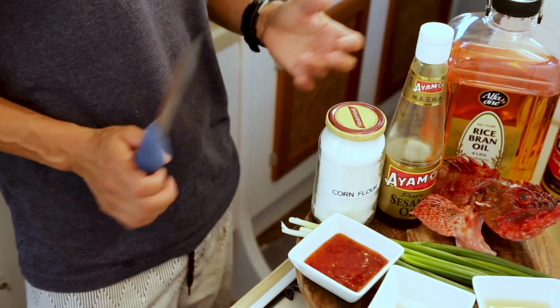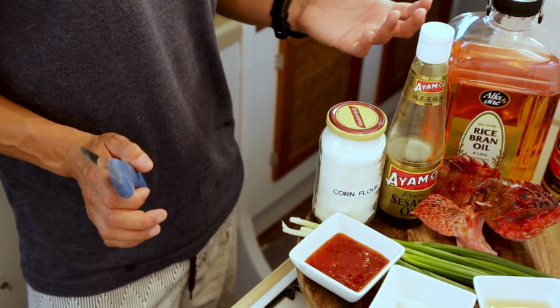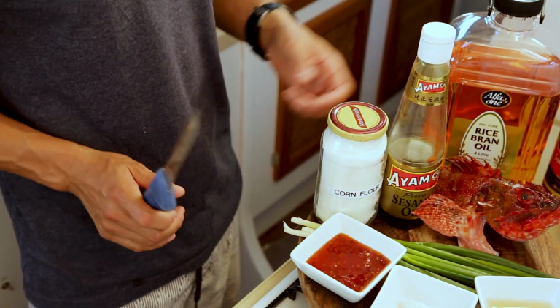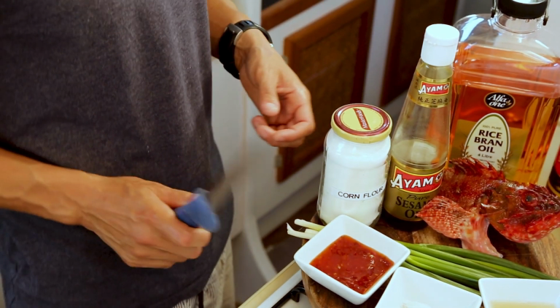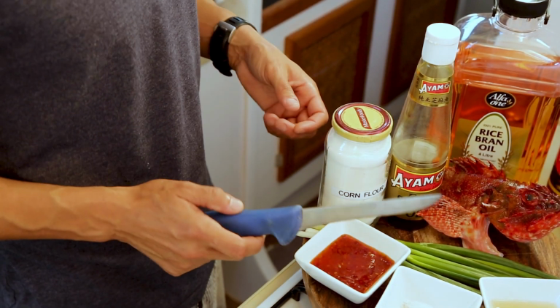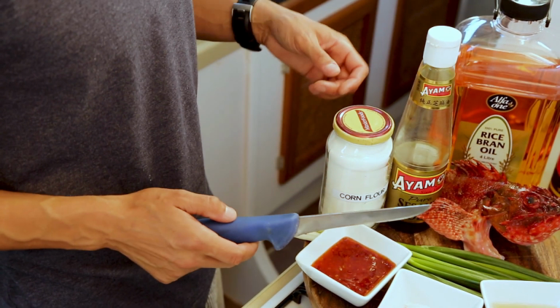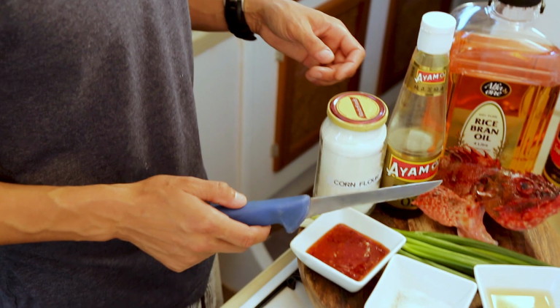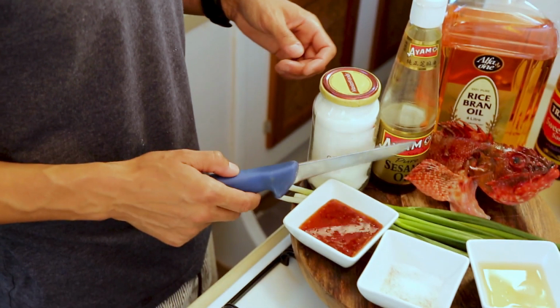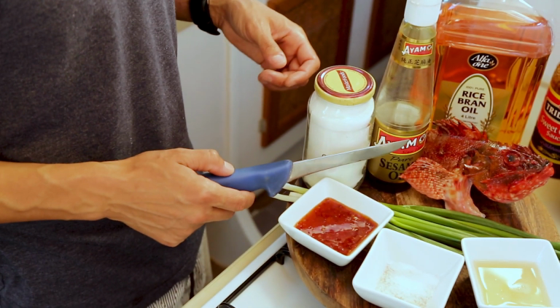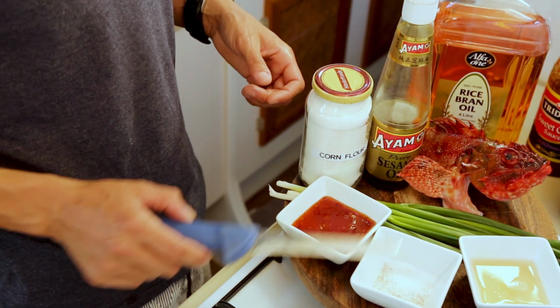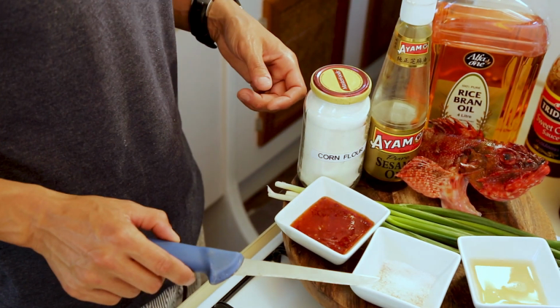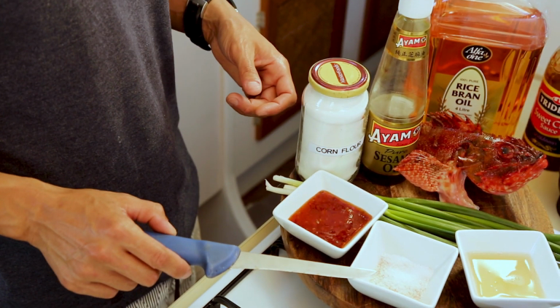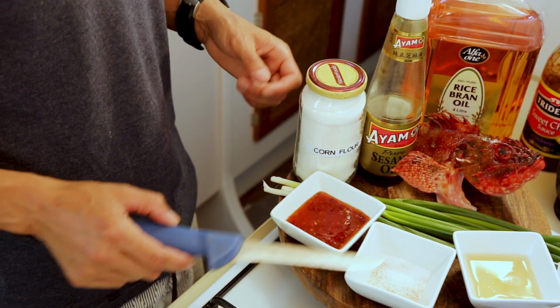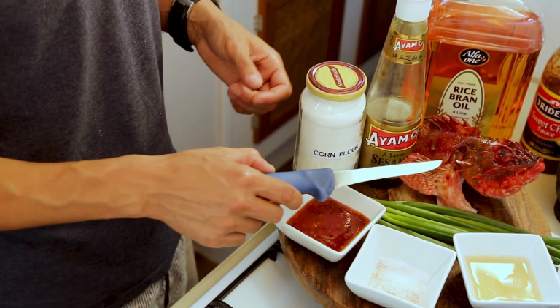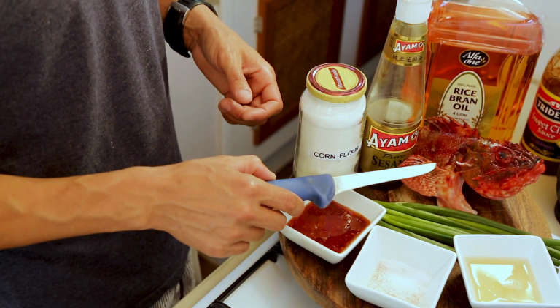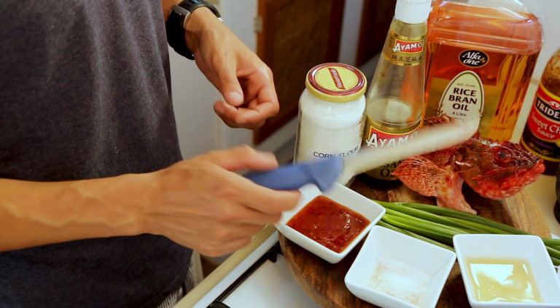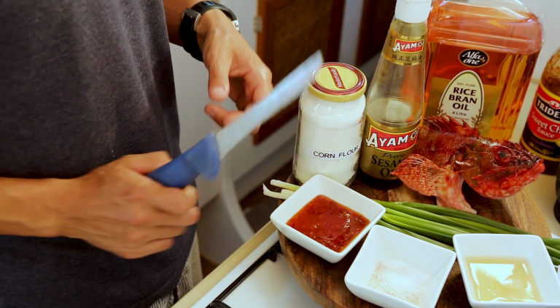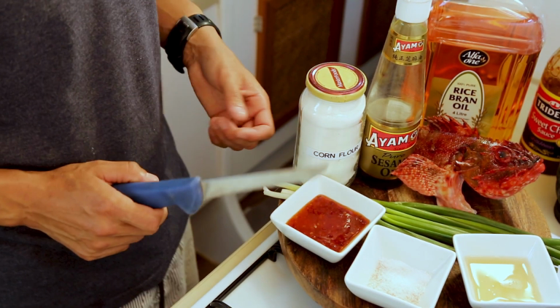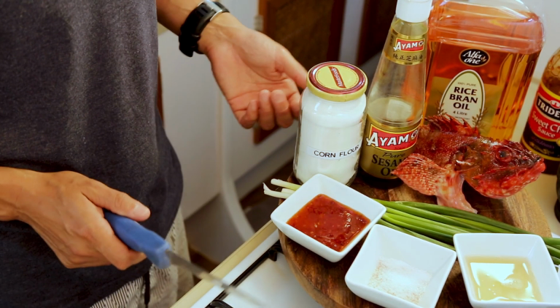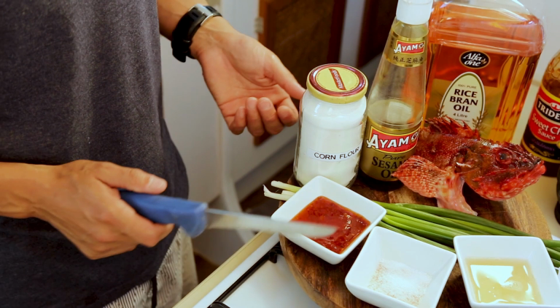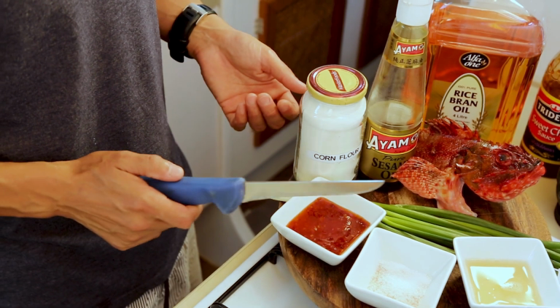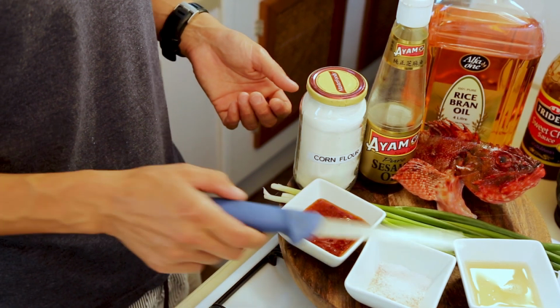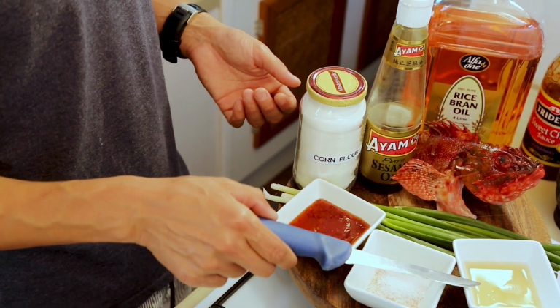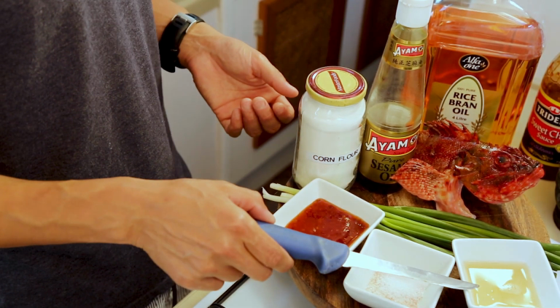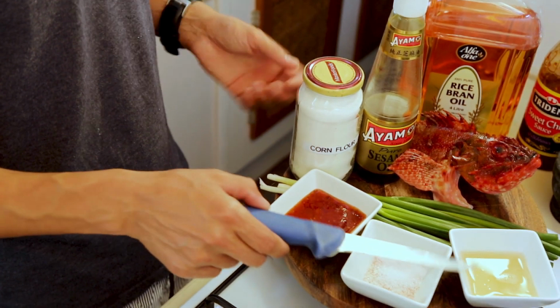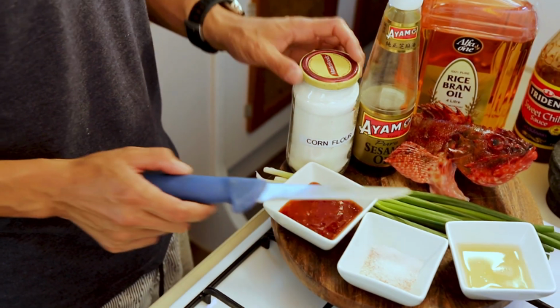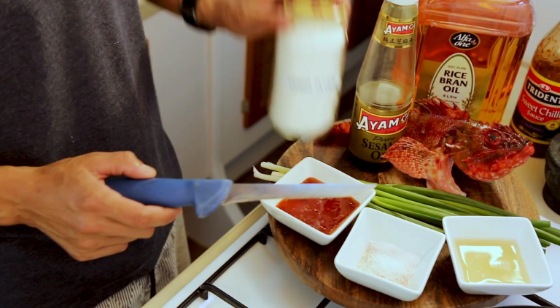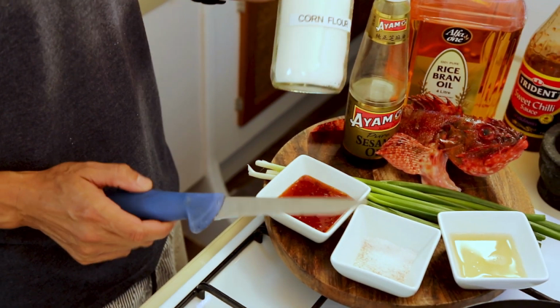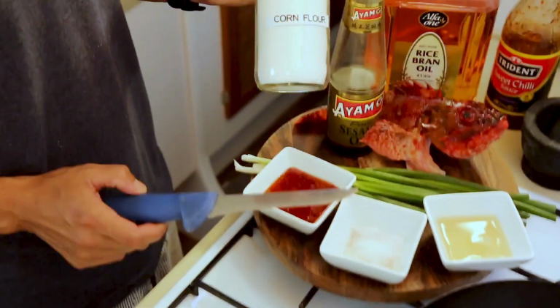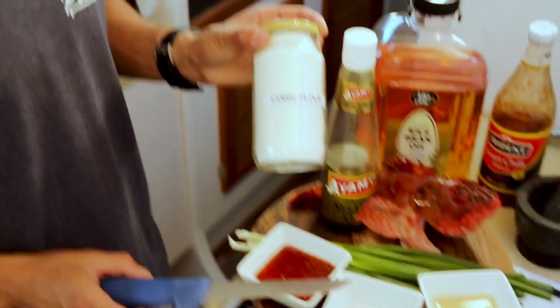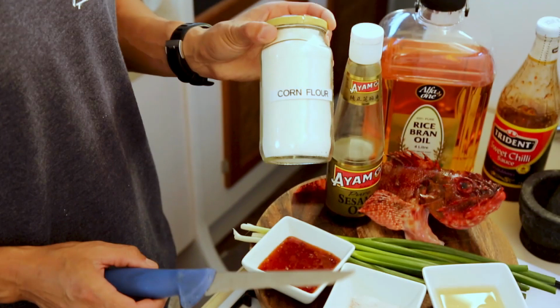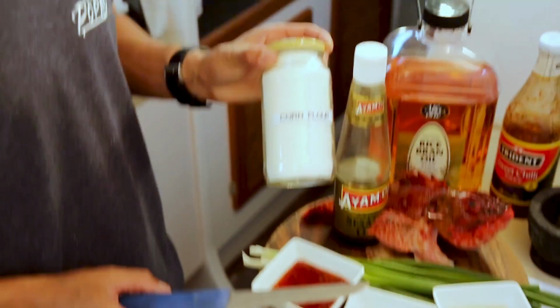Okay so very basic ingredients. You'll need some sesame oil, salt and sugar — we use that to rub on the rocky at first — and then just a bit of egg white, followed by corn flour to dust it in.